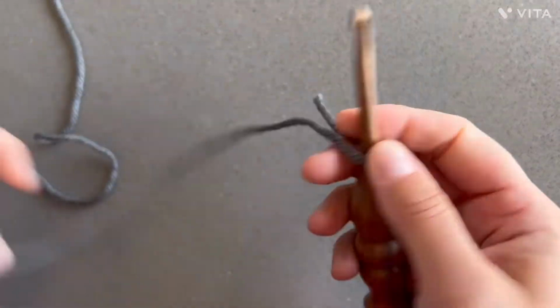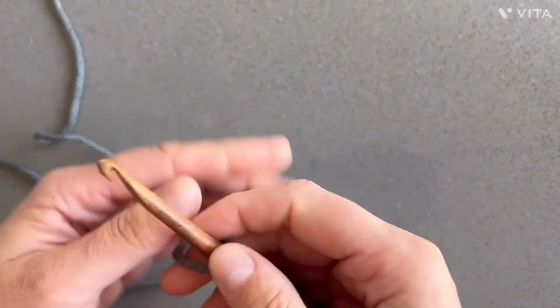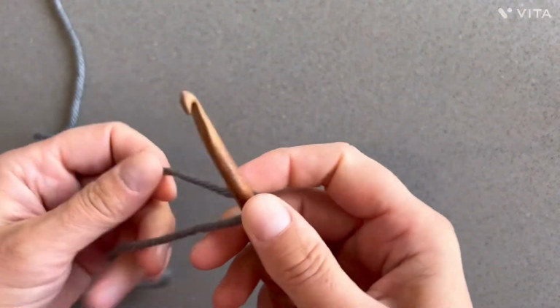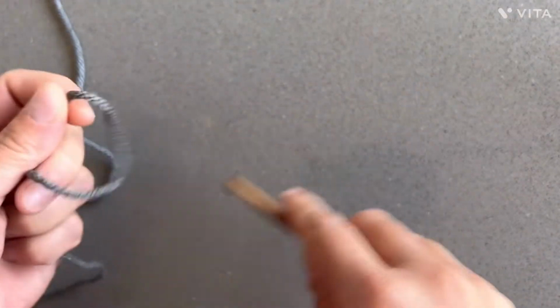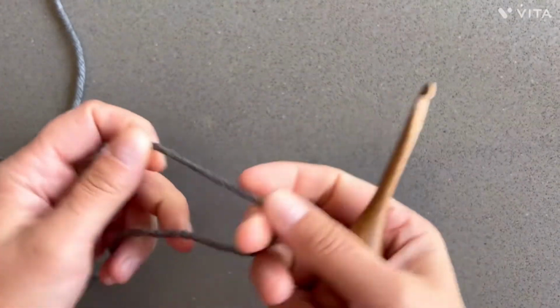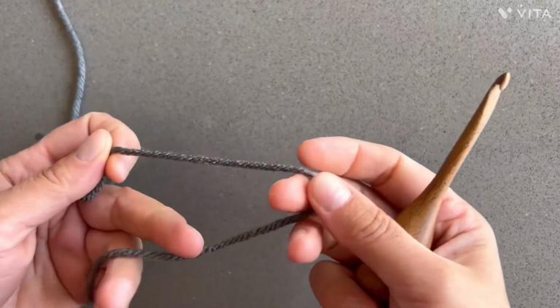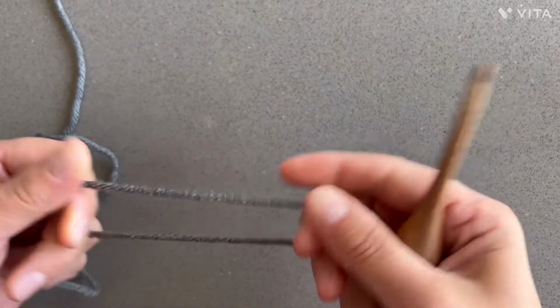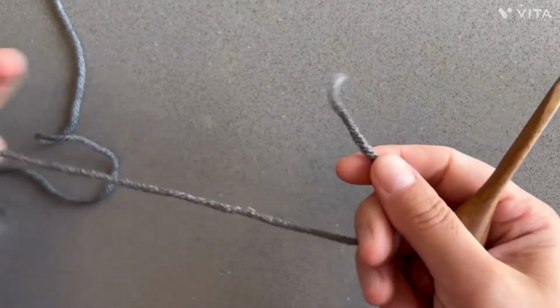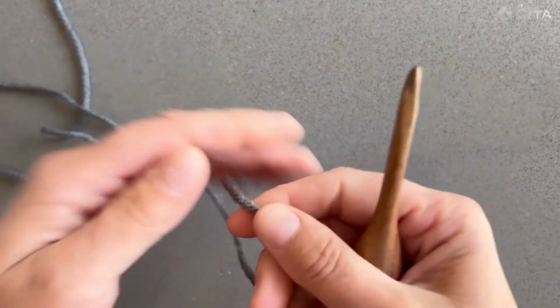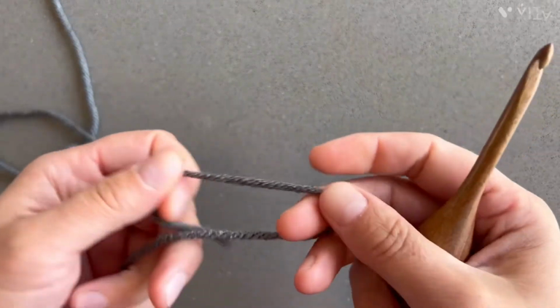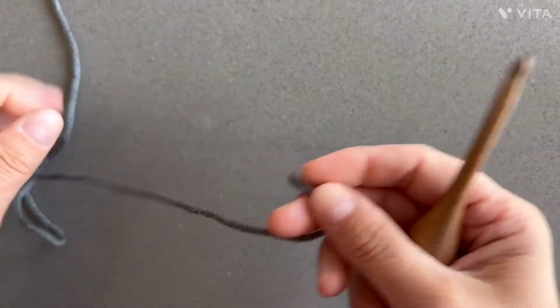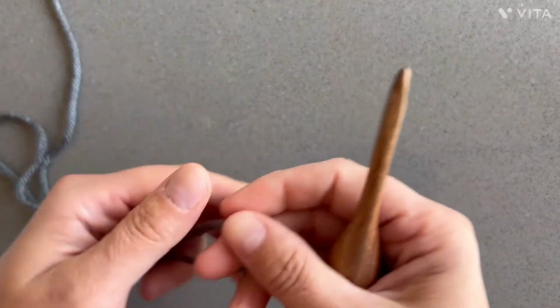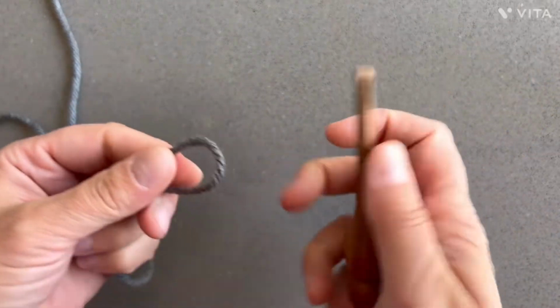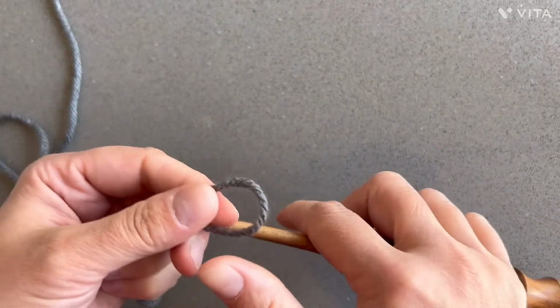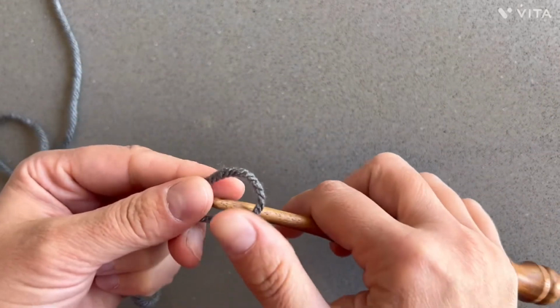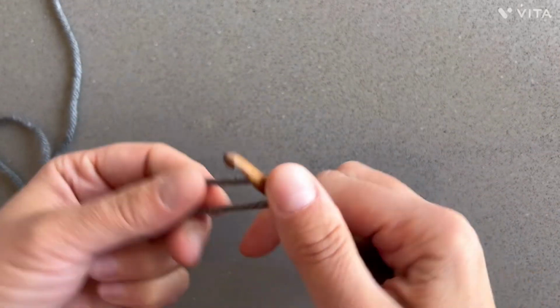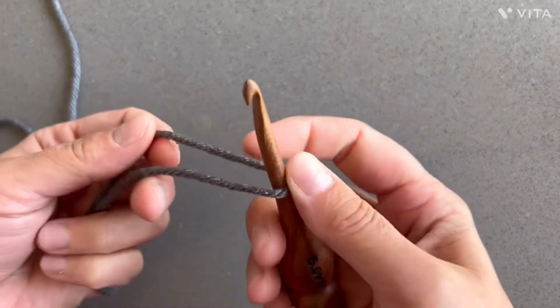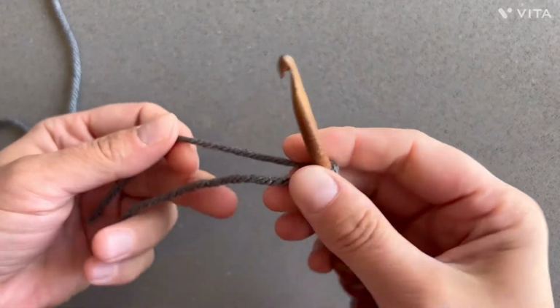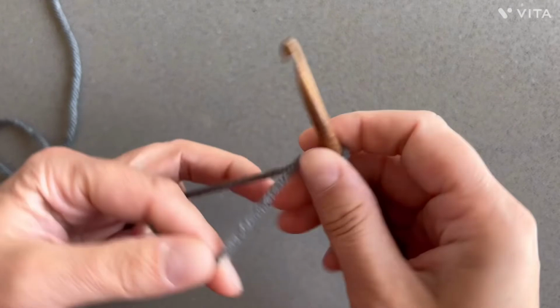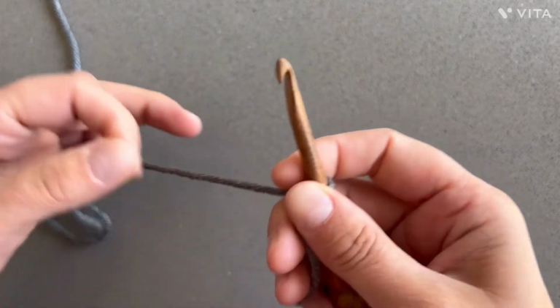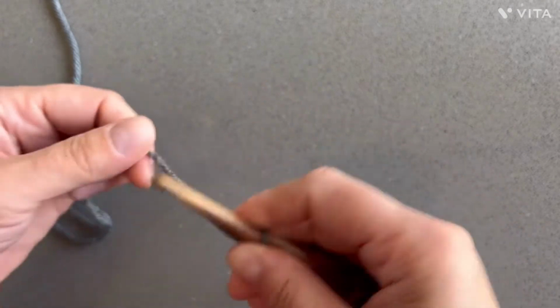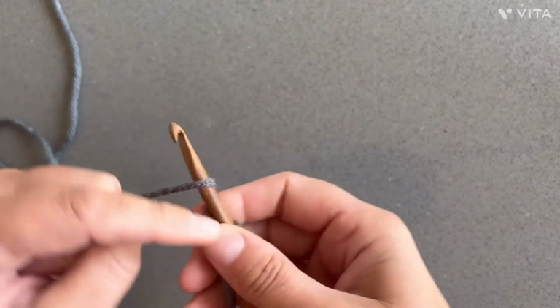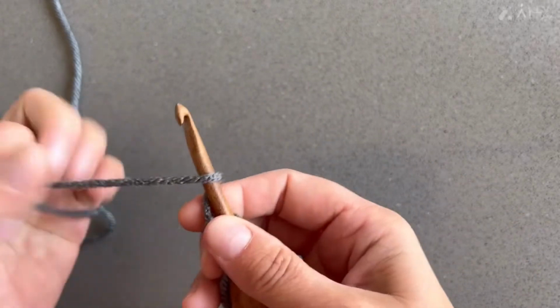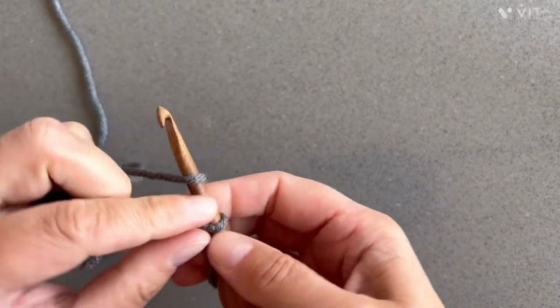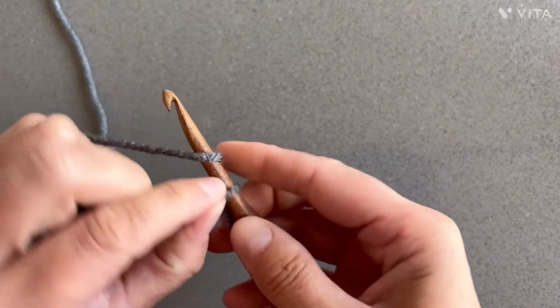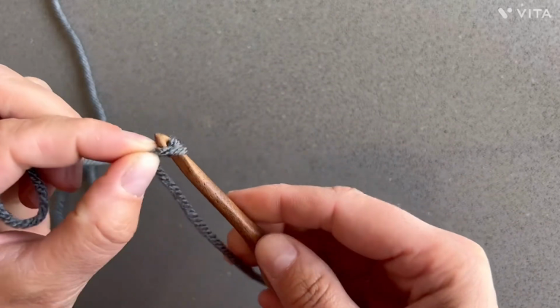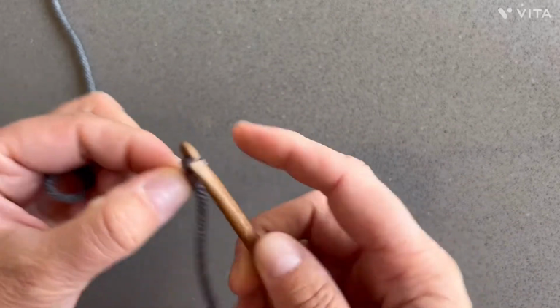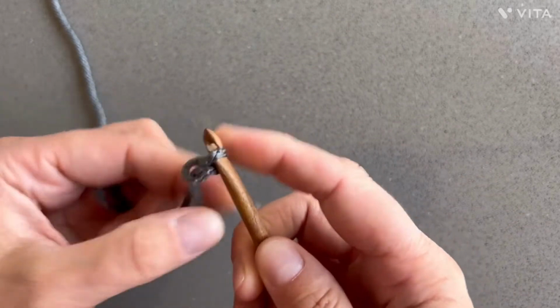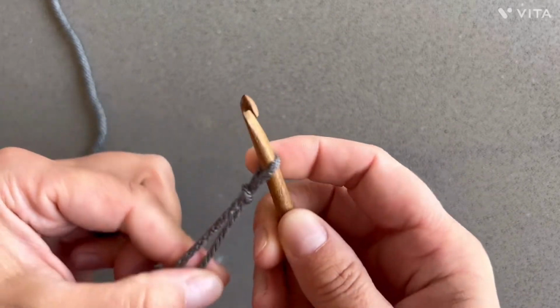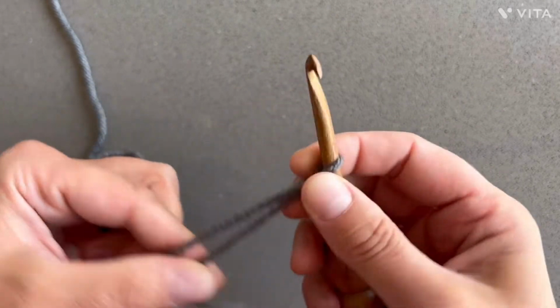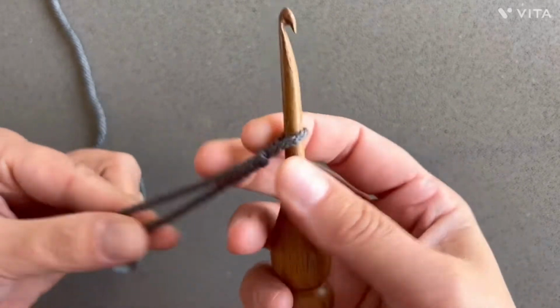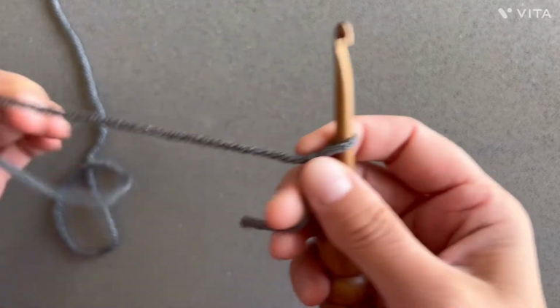We're gonna start with a slip stitch. I do it a little bit differently than most people I've seen in different videos. All I do is just insert the hook, twist it once, yarn over, and pull through — and there's your slip knot.